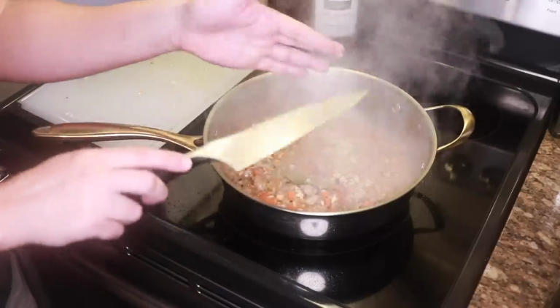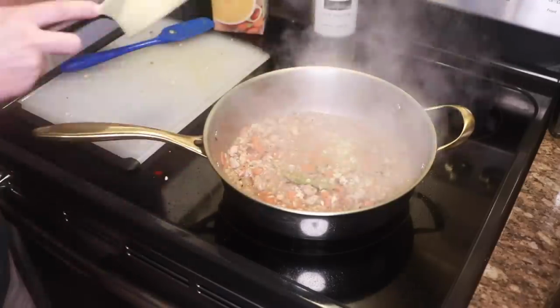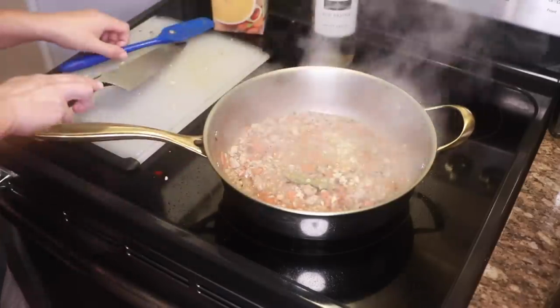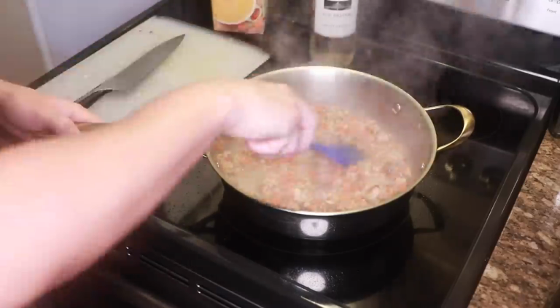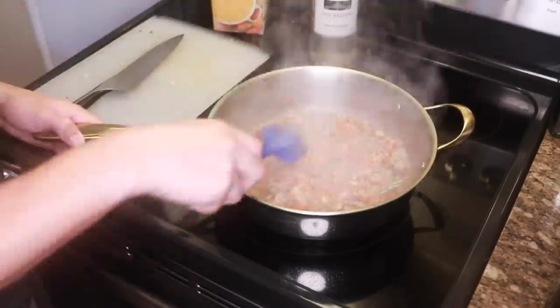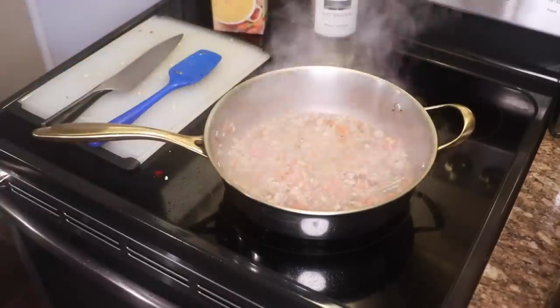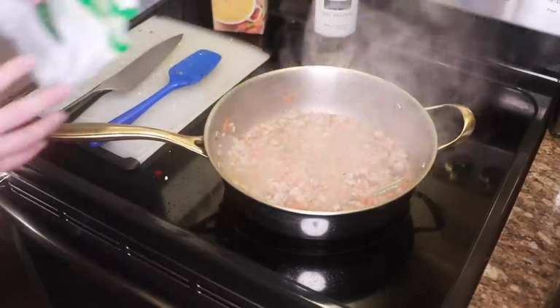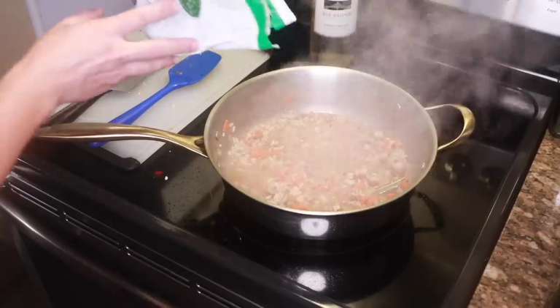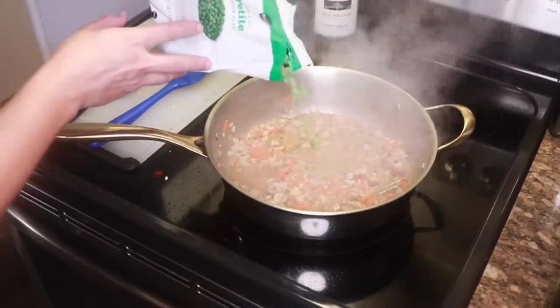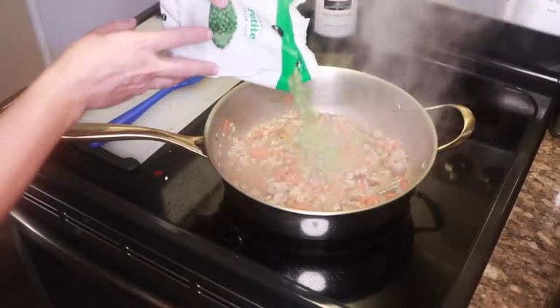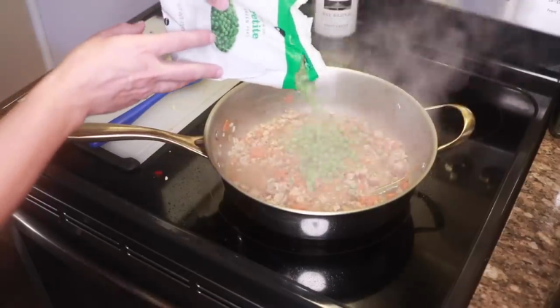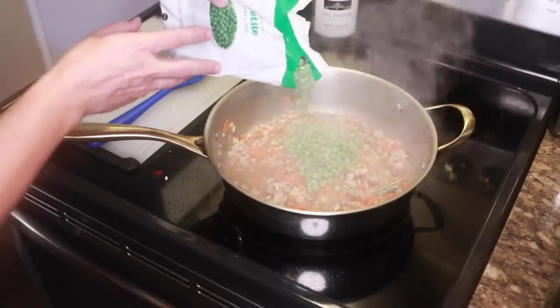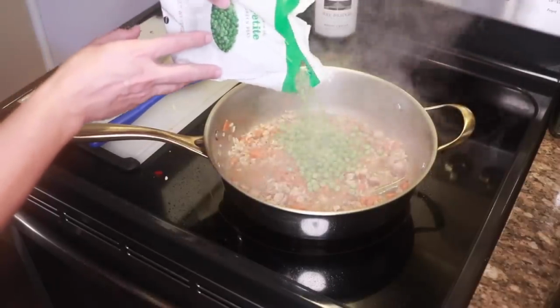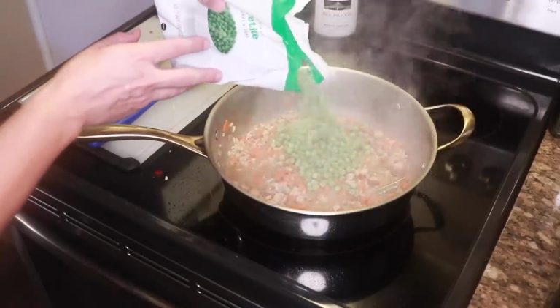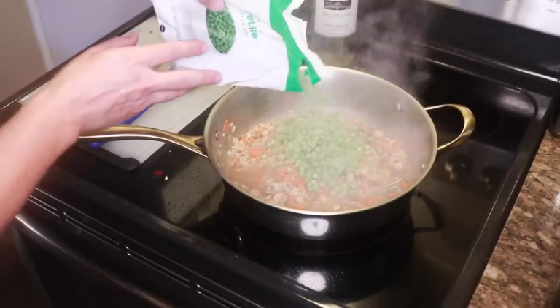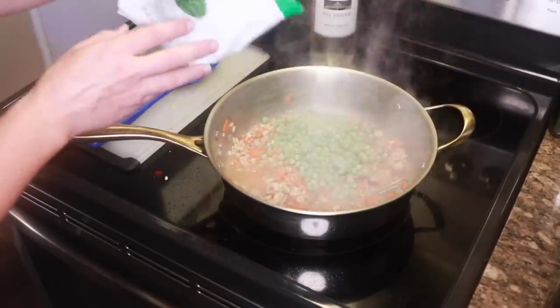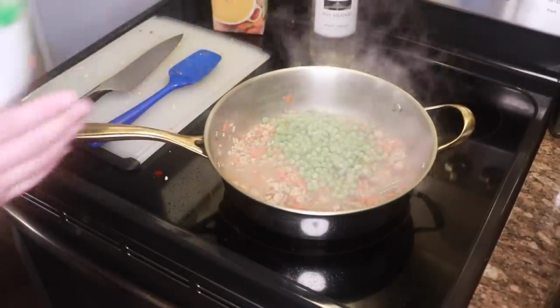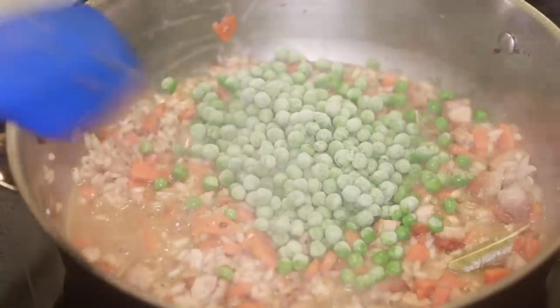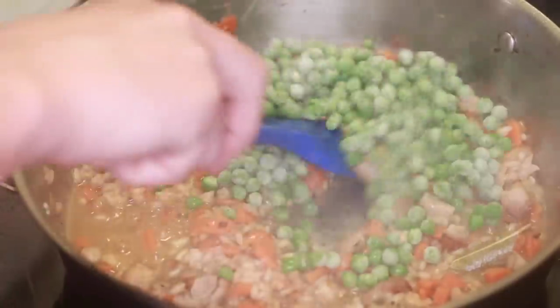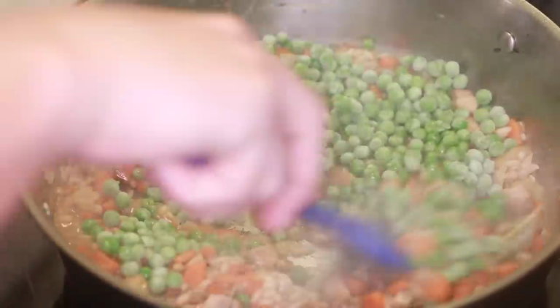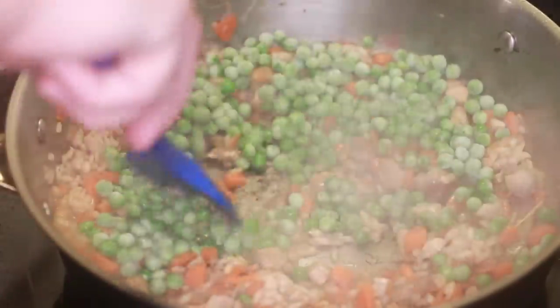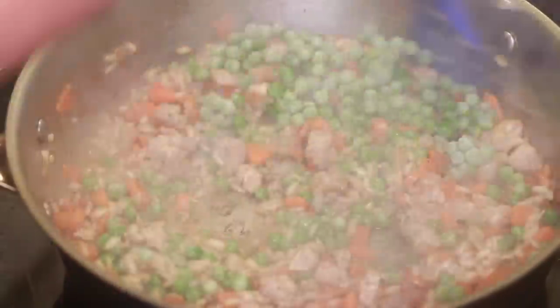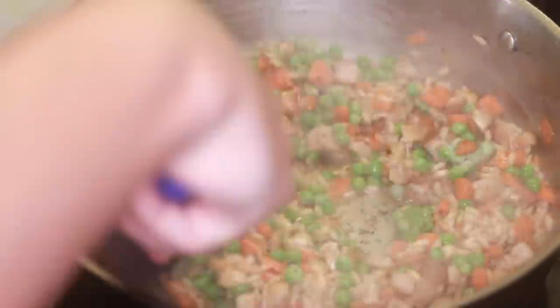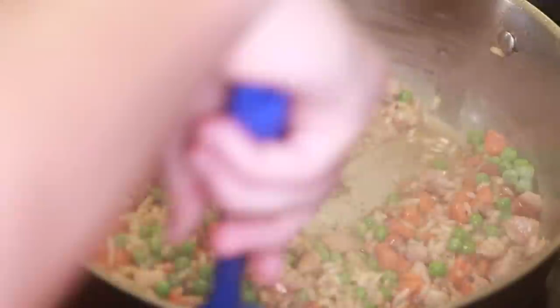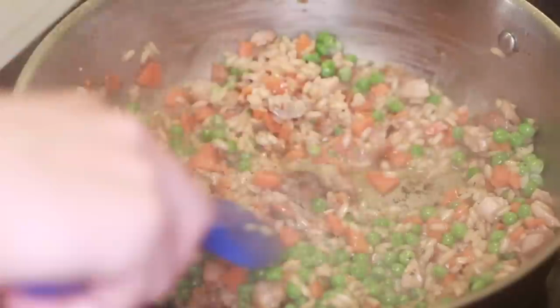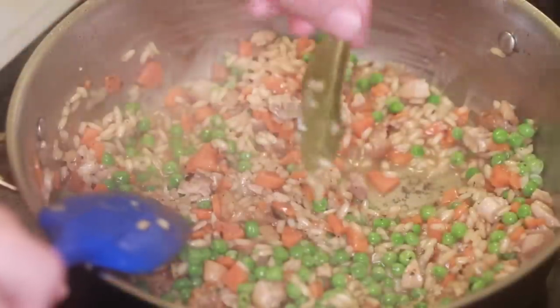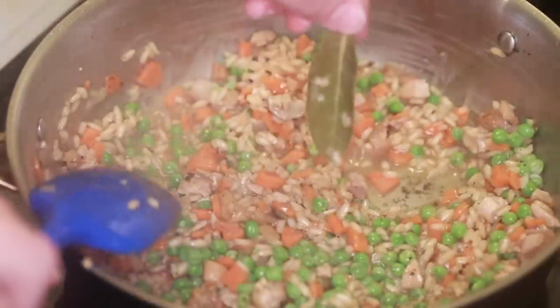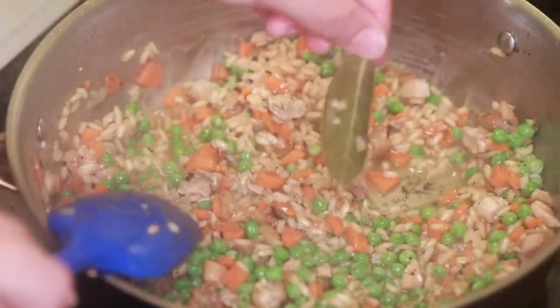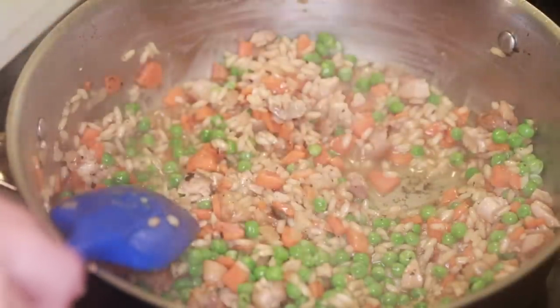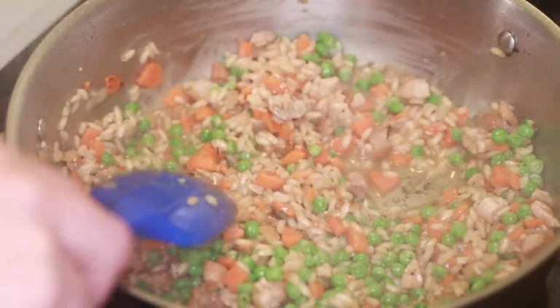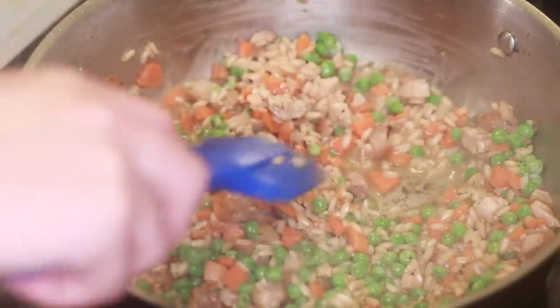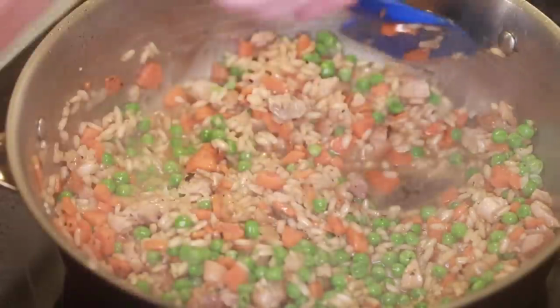Garlic is in, then your friend and mine, frozen peas. Frozen solids — so good, so convenient, and they'll help this cool to eating temperature faster. Pull out that bay leaf and toss it. It's sharp, you don't wanna eat it.